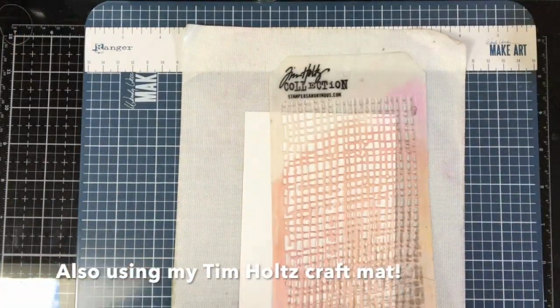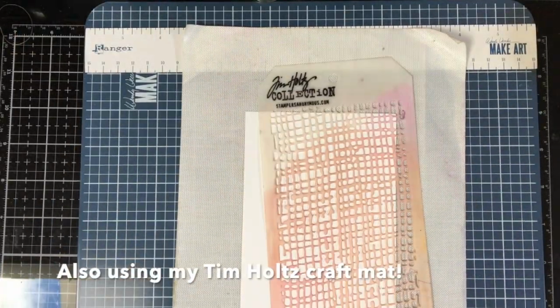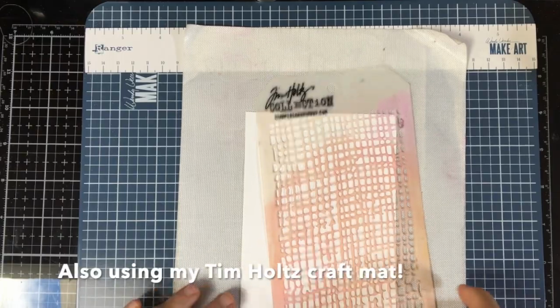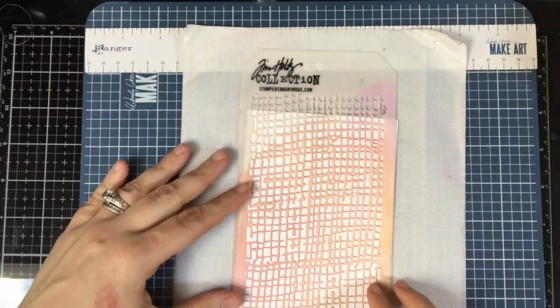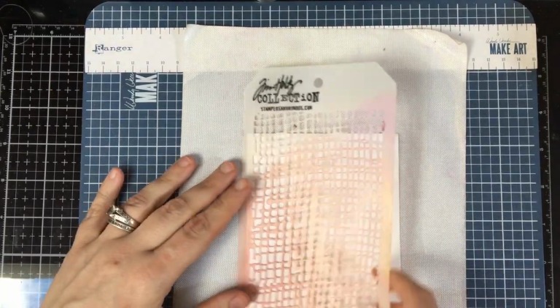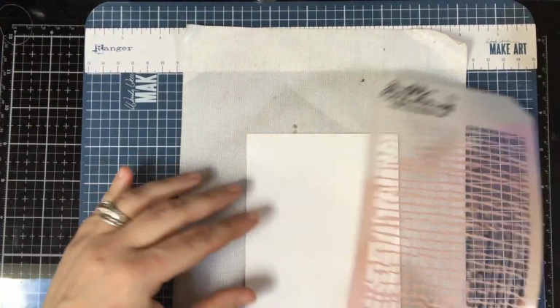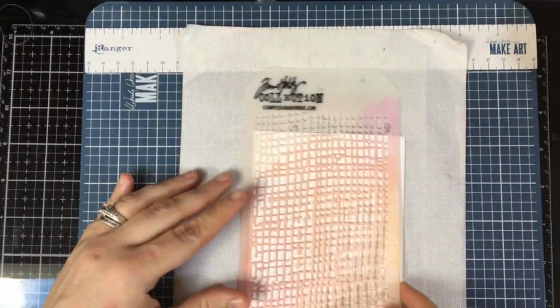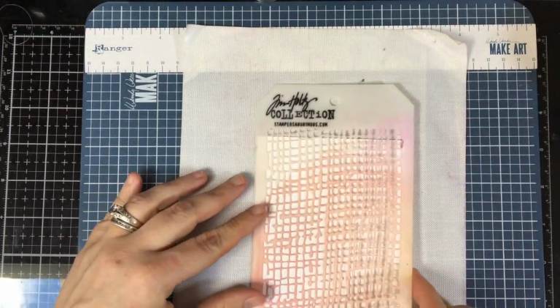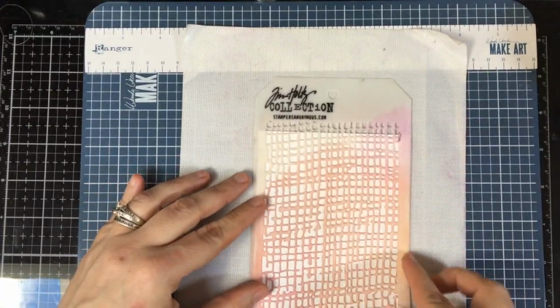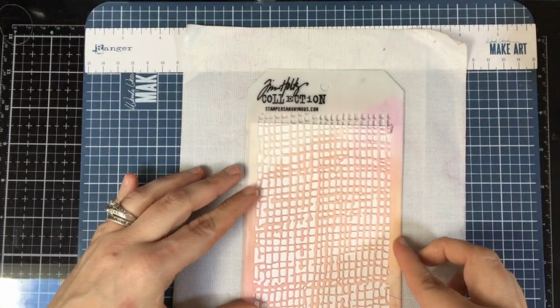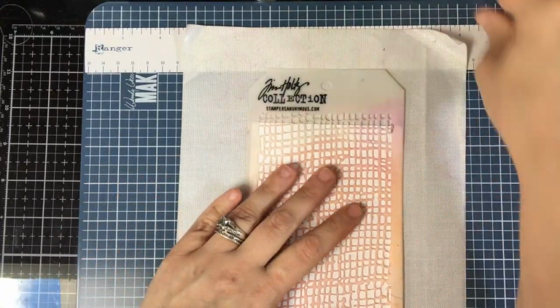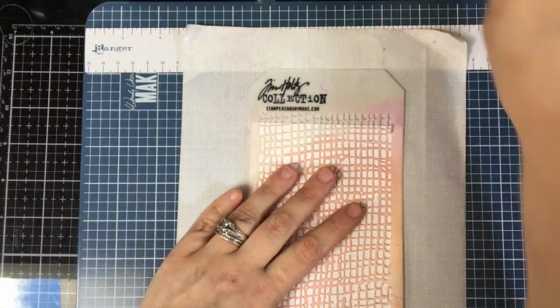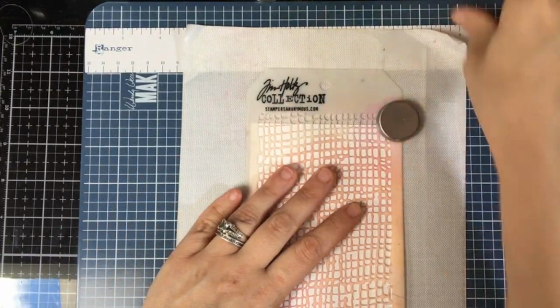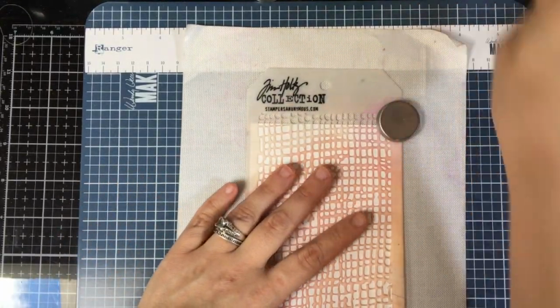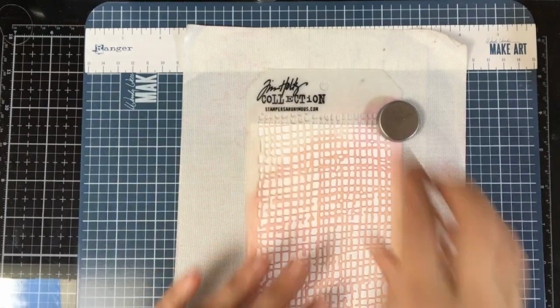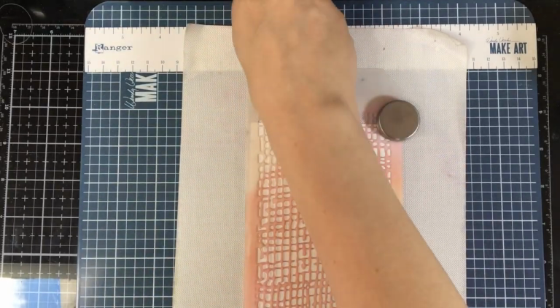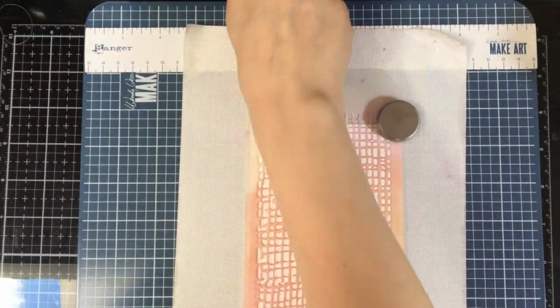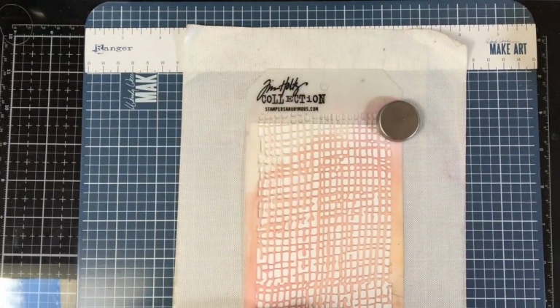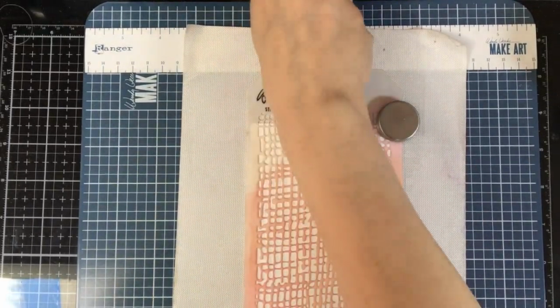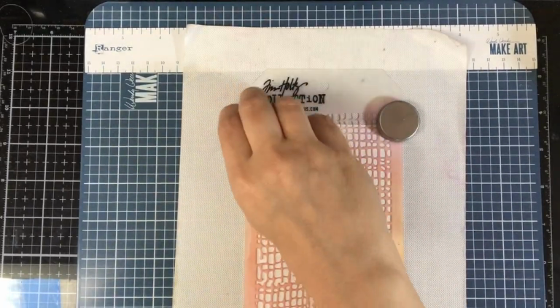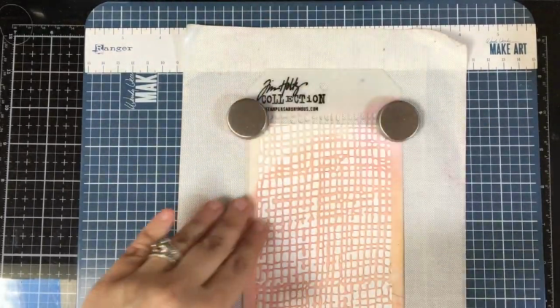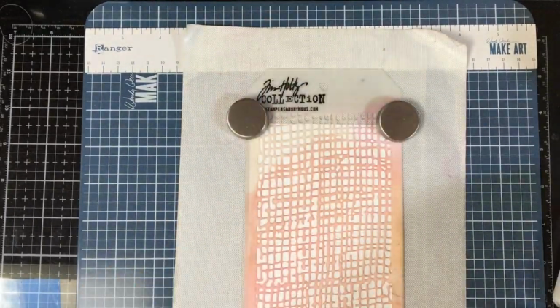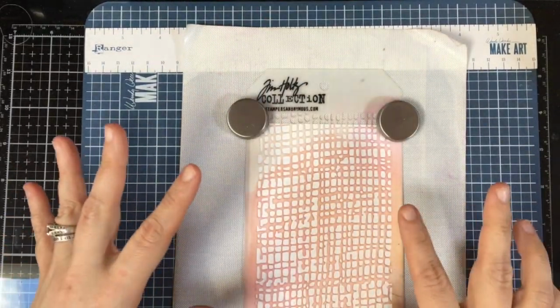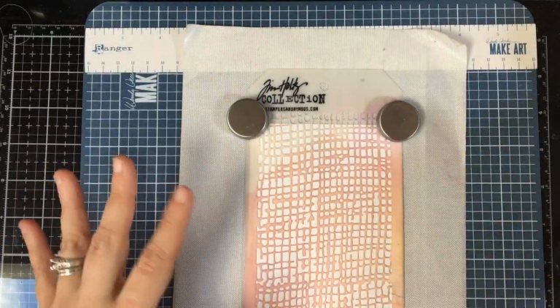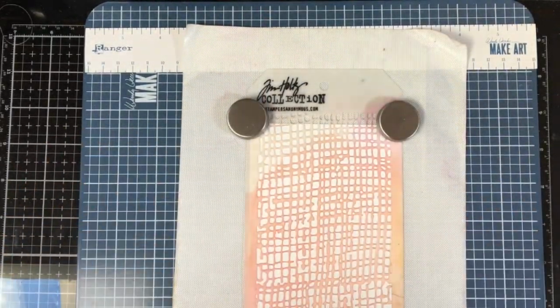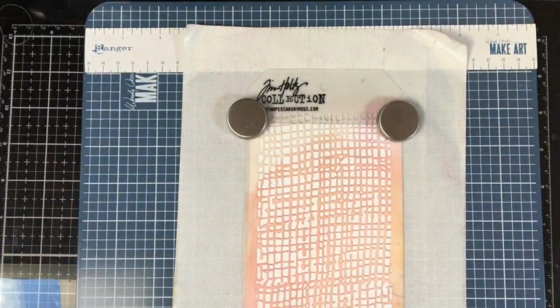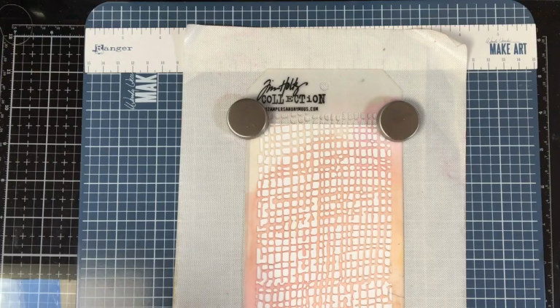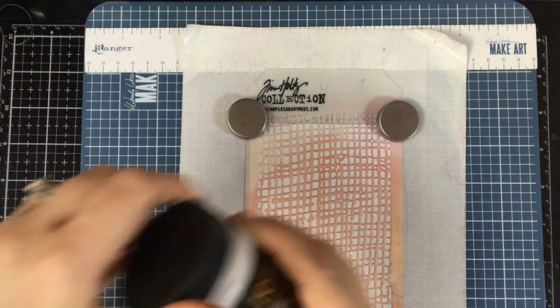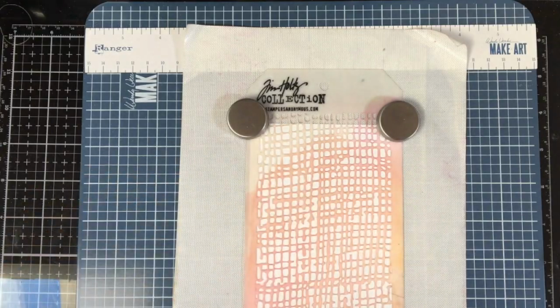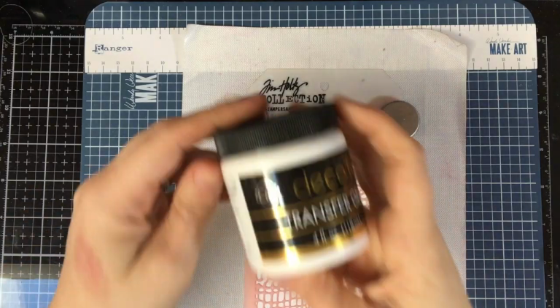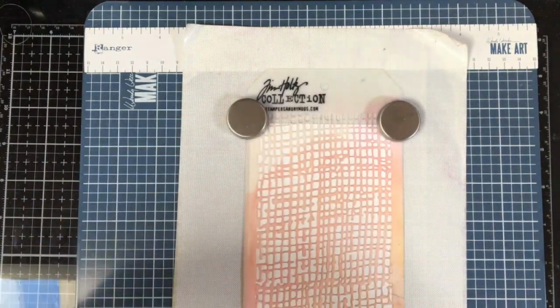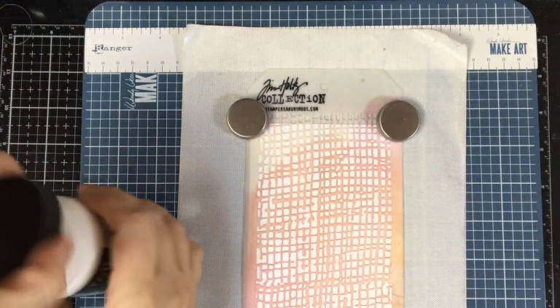We're also going to be using a wonderful Tim Holtz collection stencil called Burlap. I'm going to take out my Make Art Magnetic Station — and I've been mispronouncing it, it's Wendy Vecchi, sorry about that — and we're going to put the stencil here.